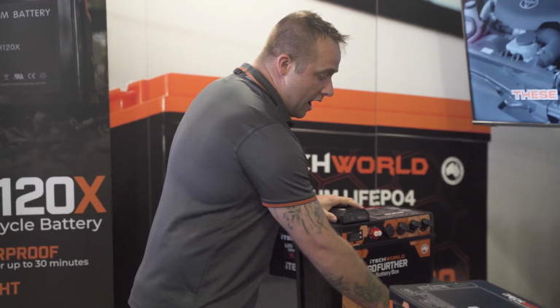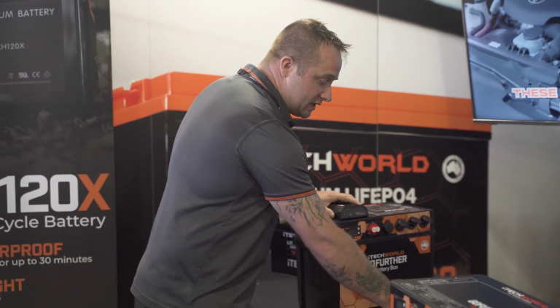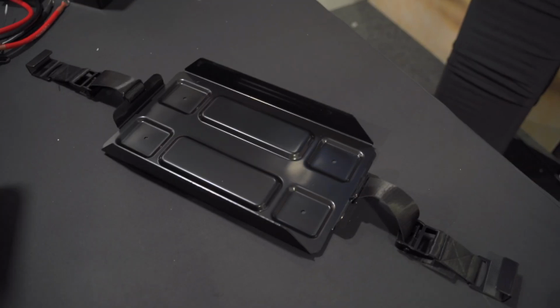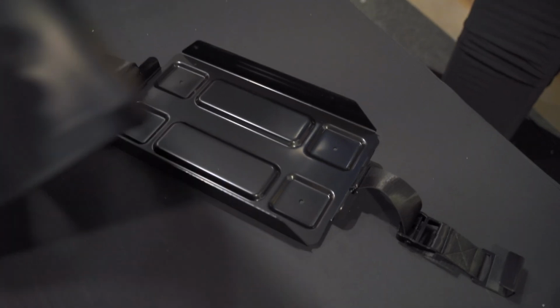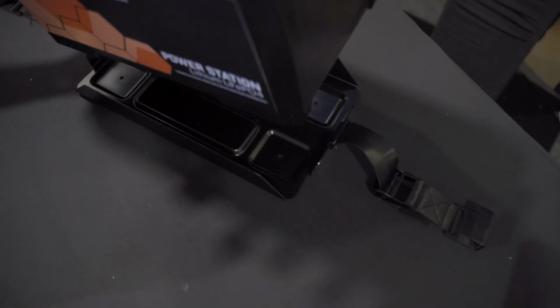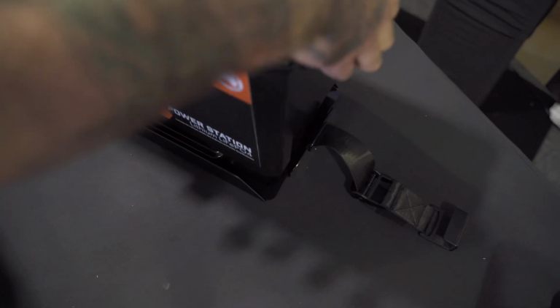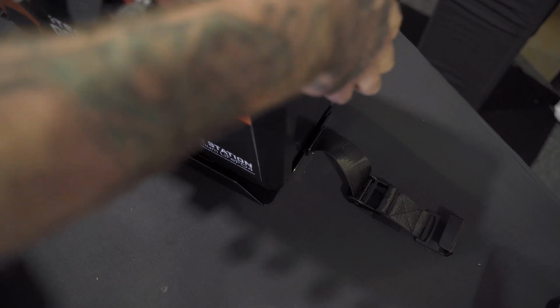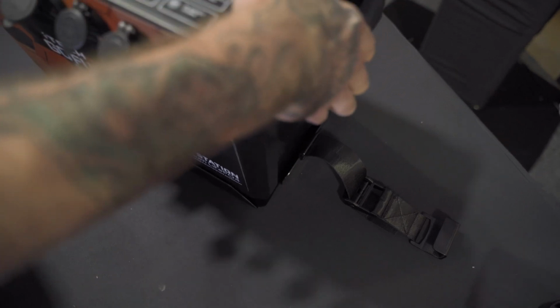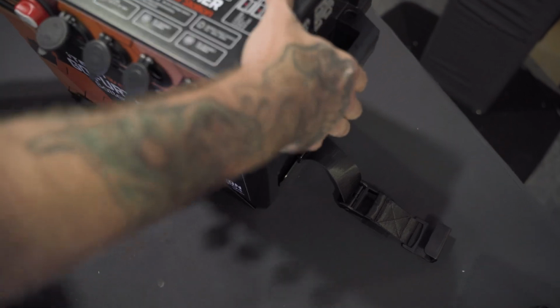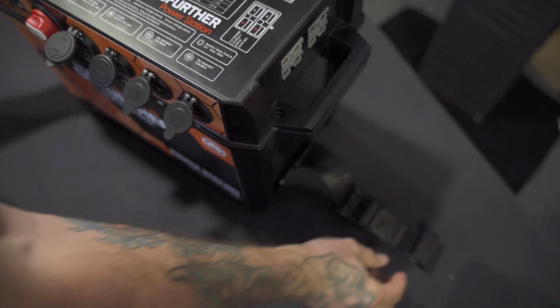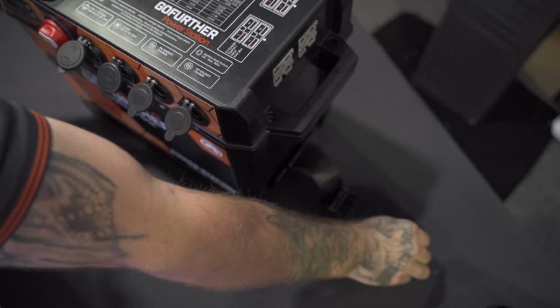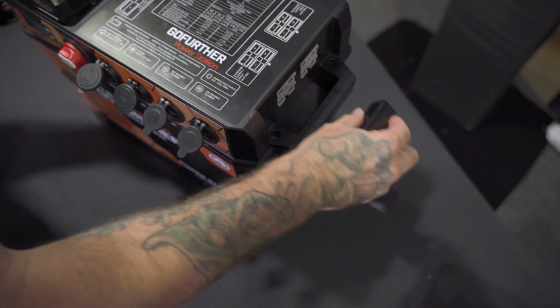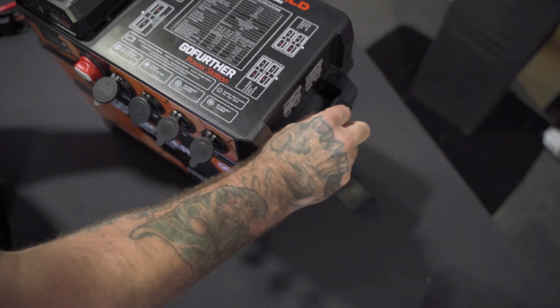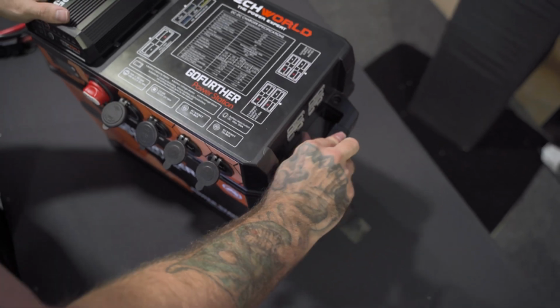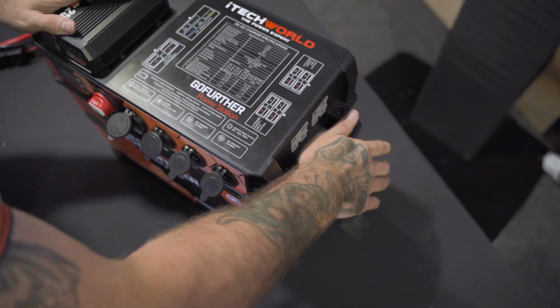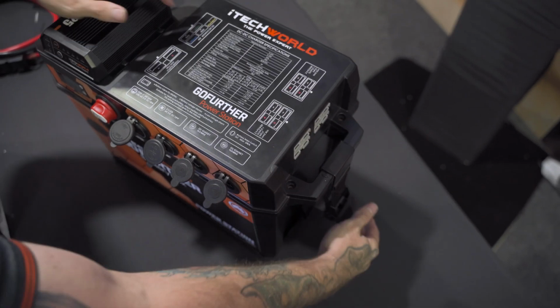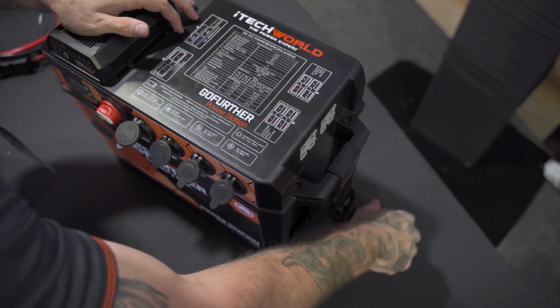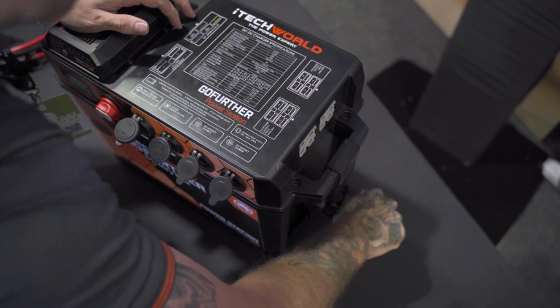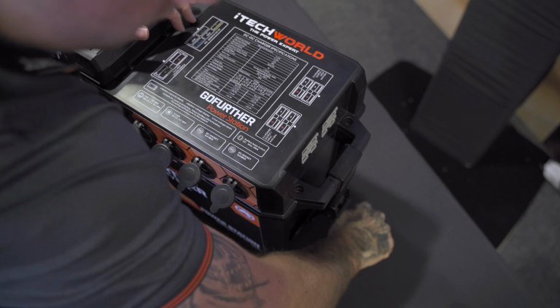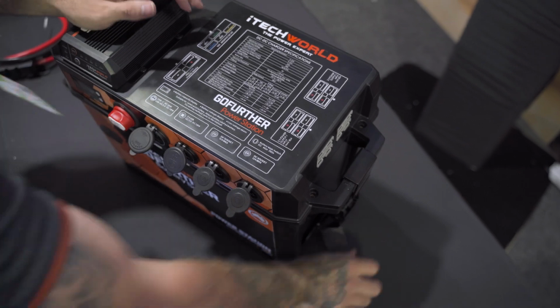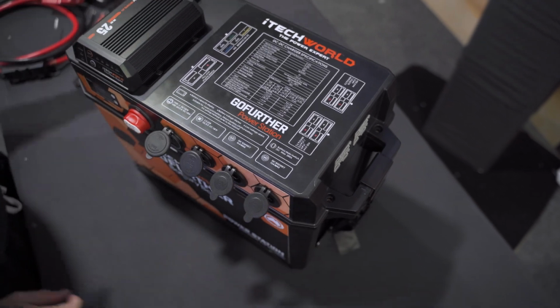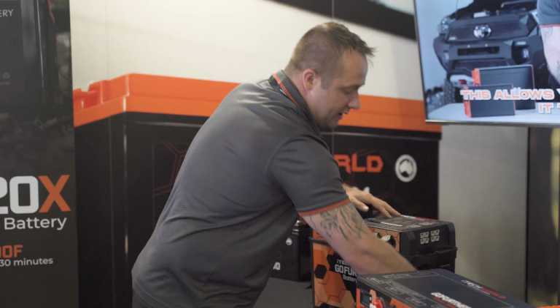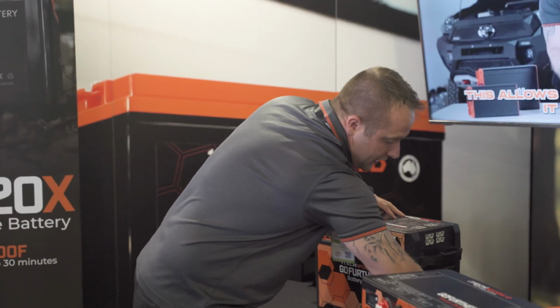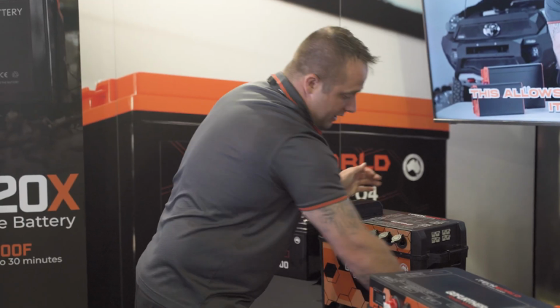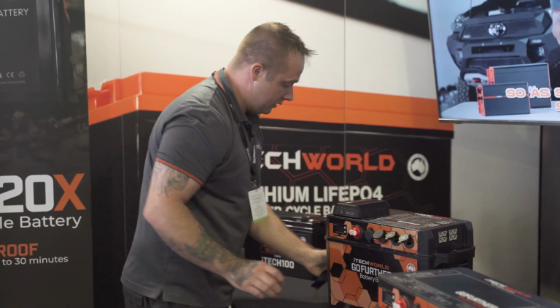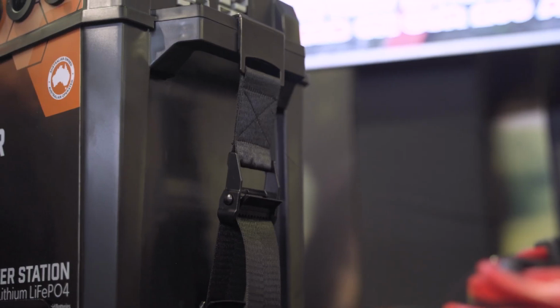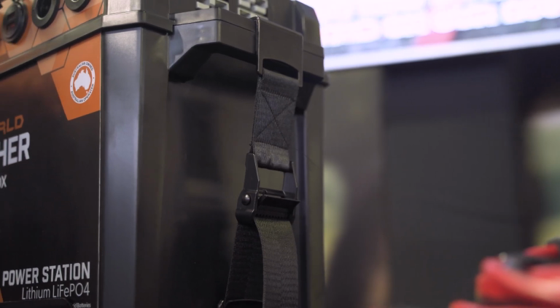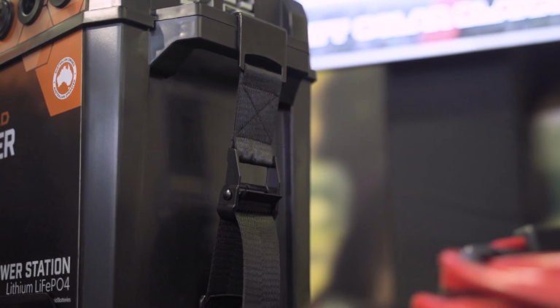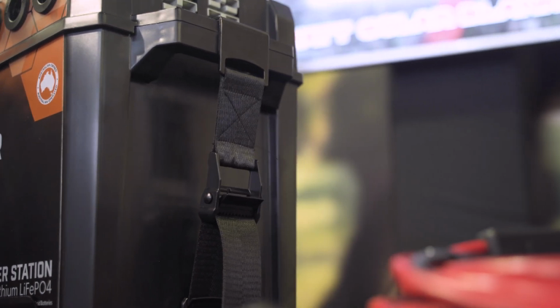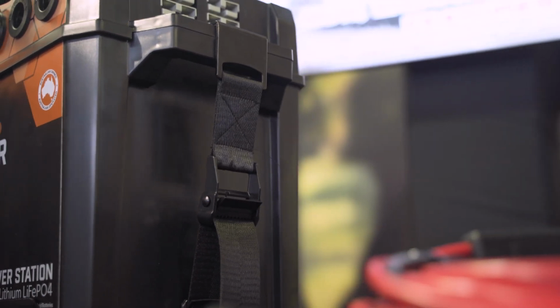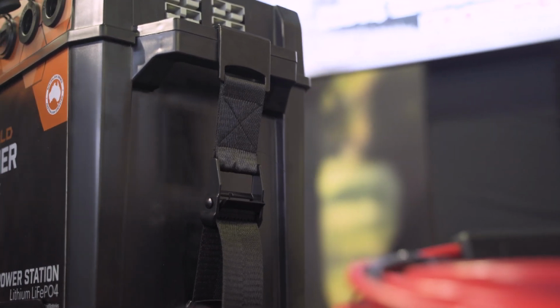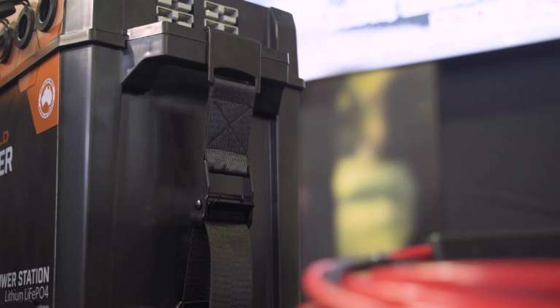Last of all, we have our battery tray. We've got some harnesses on the side here that clip onto the handles of the Go Further battery box. This allows it to be fixed in the car, nice and steady, and not taking up that space all the time.